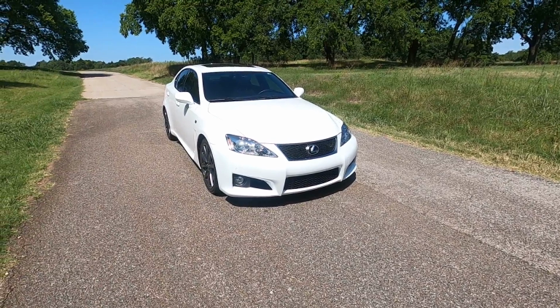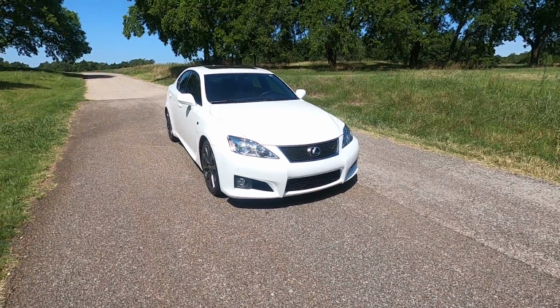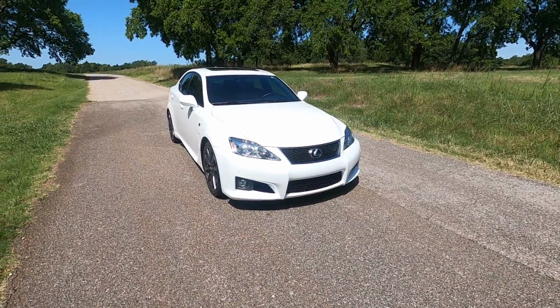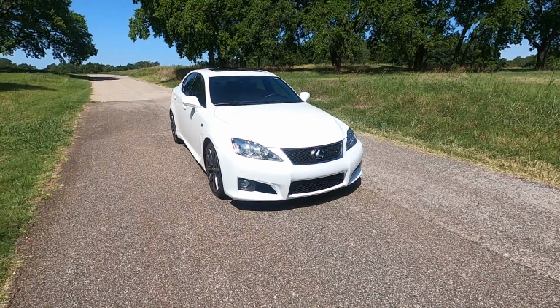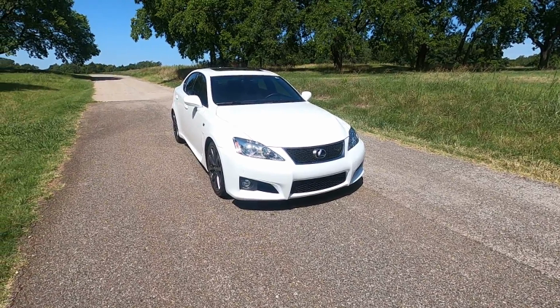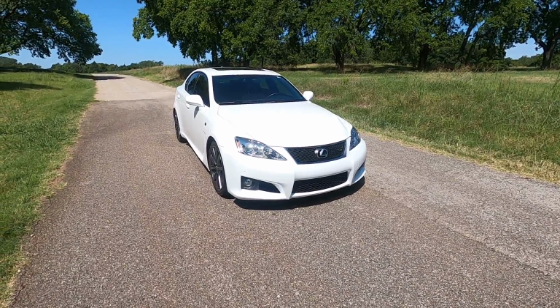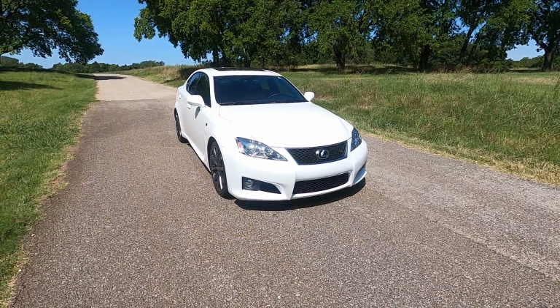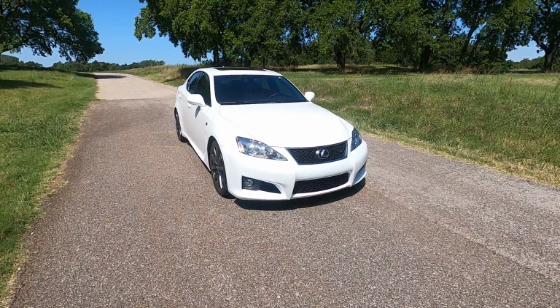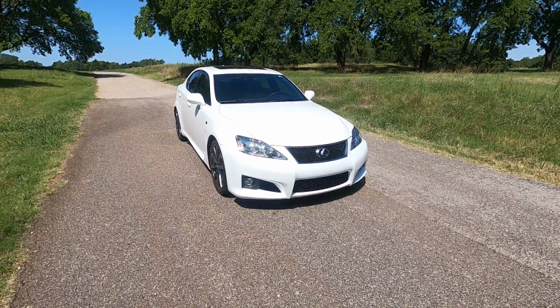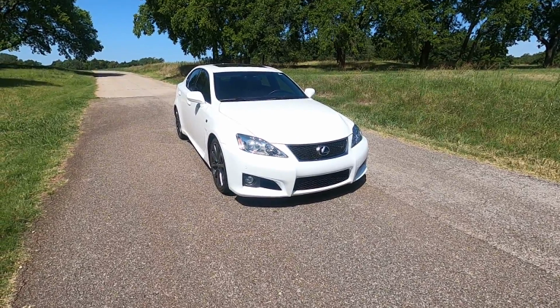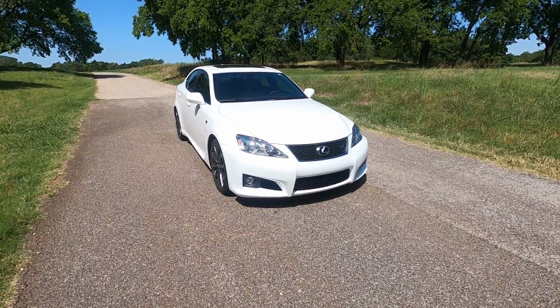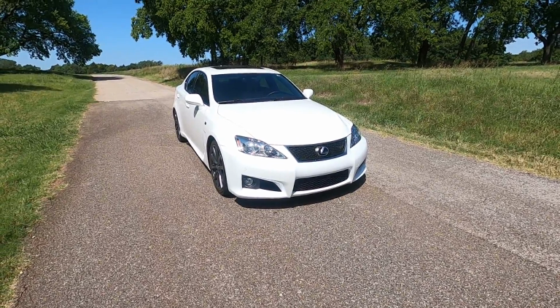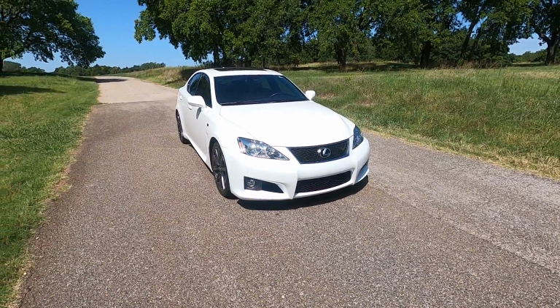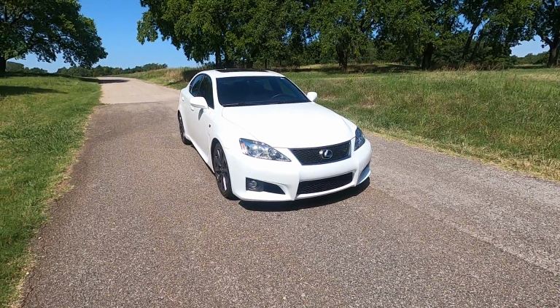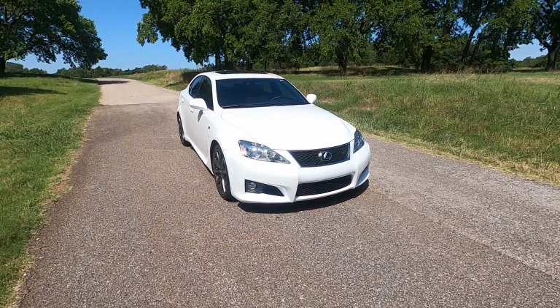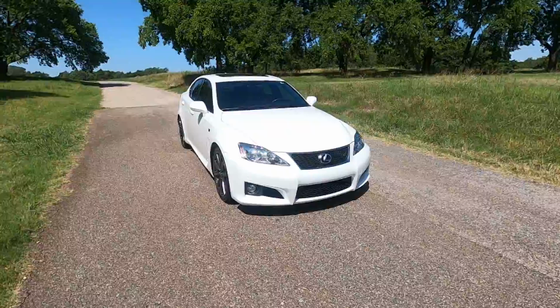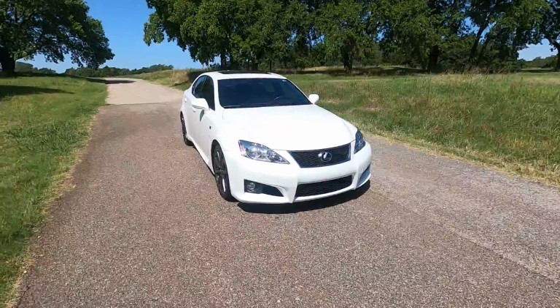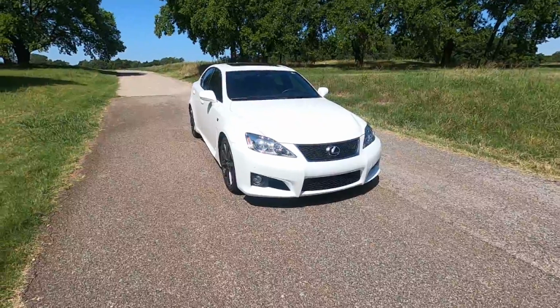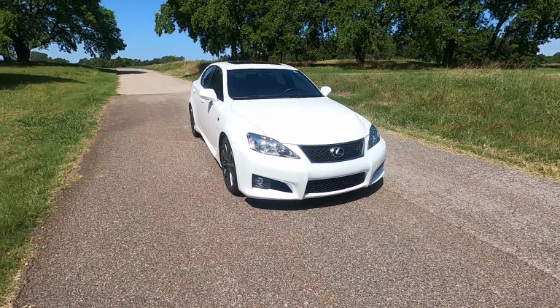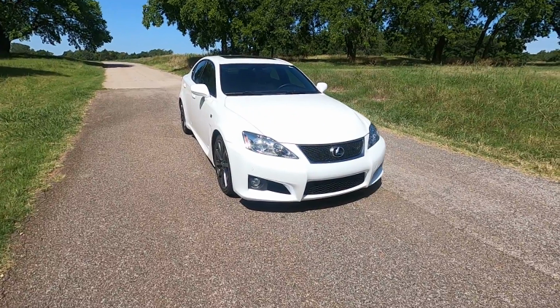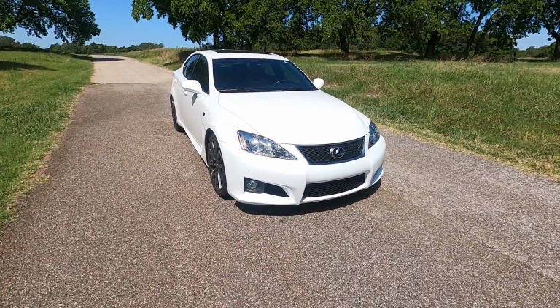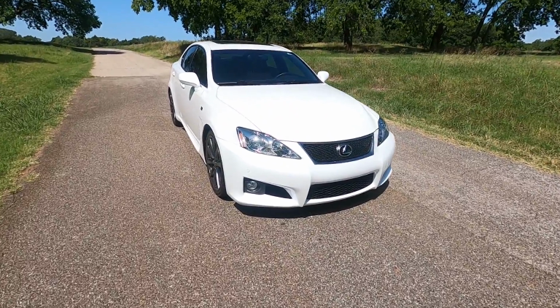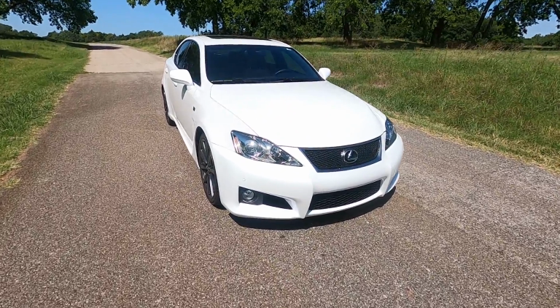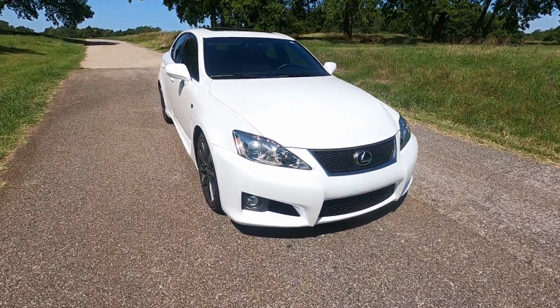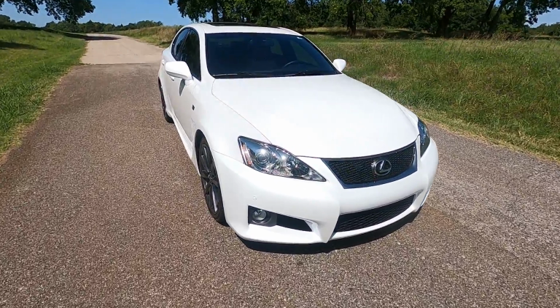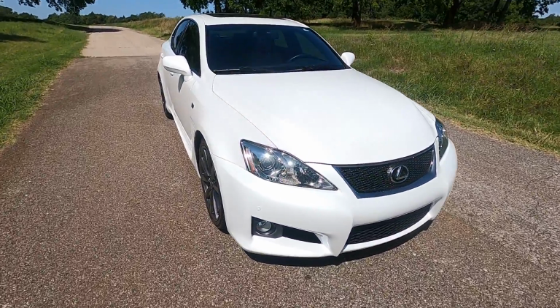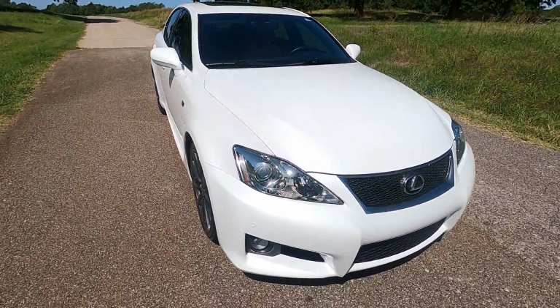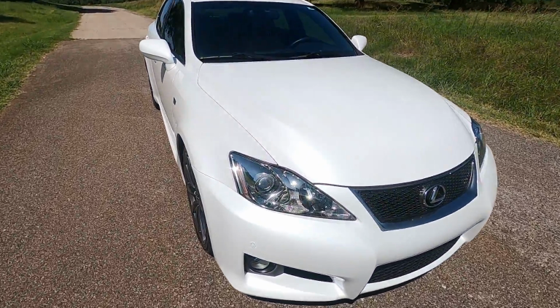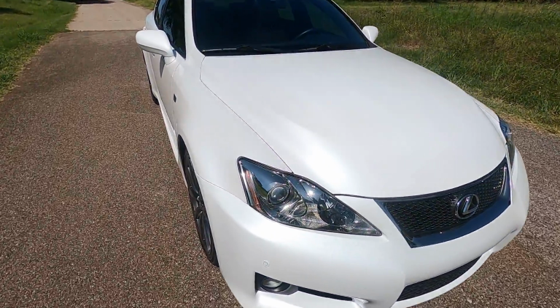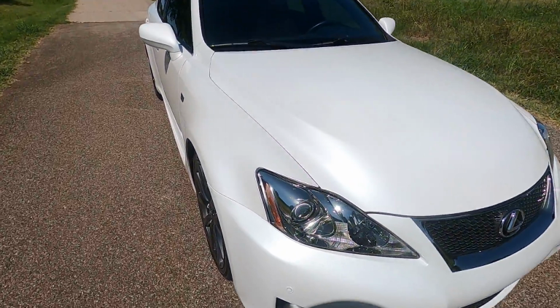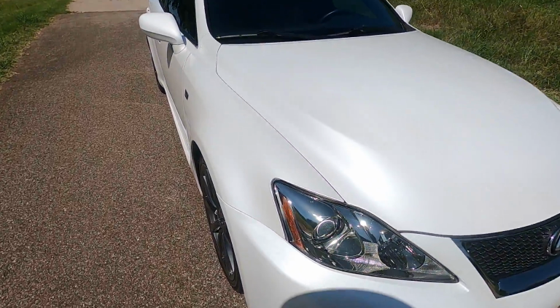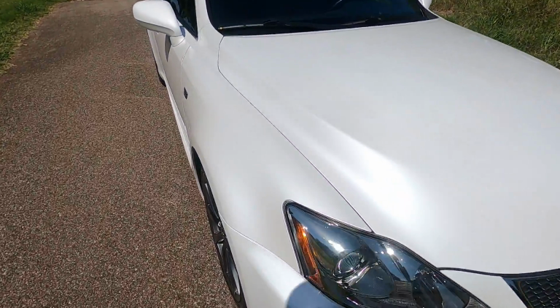Hello everyone, I'm Seth with Exotic Motorsports and this is our 2008 Lexus ISF. The car has just a little over 41,000 miles.